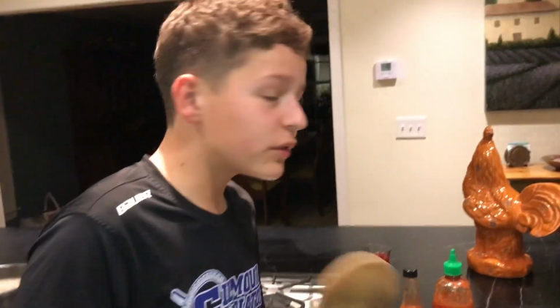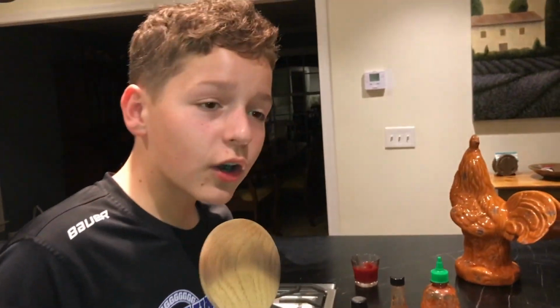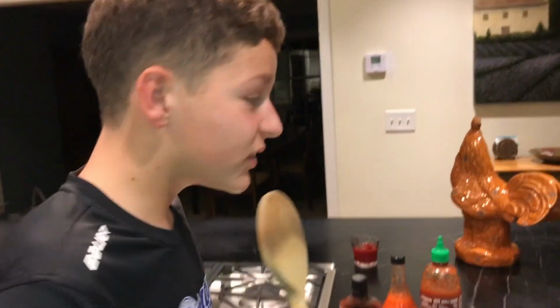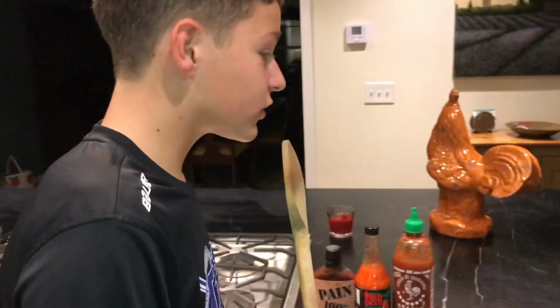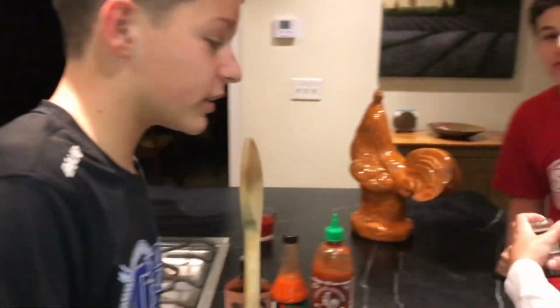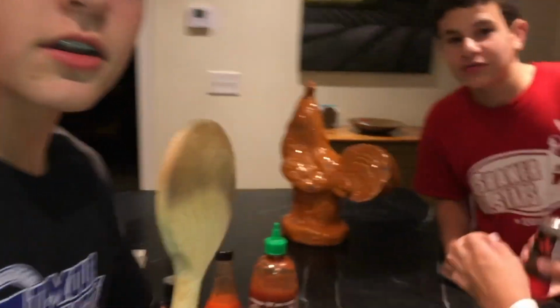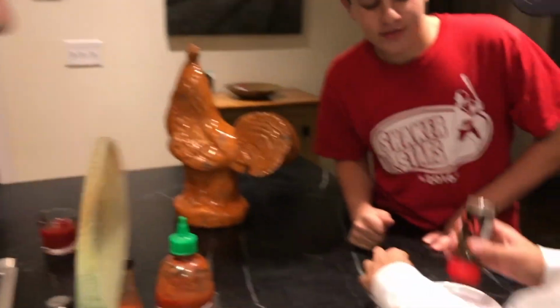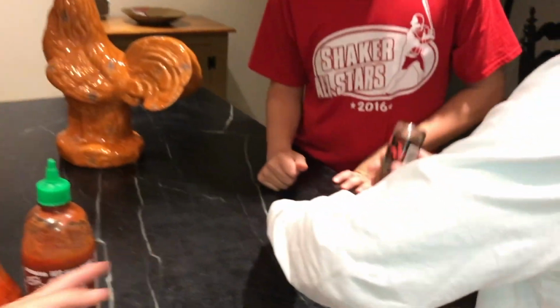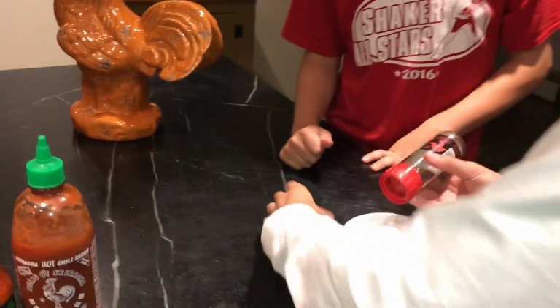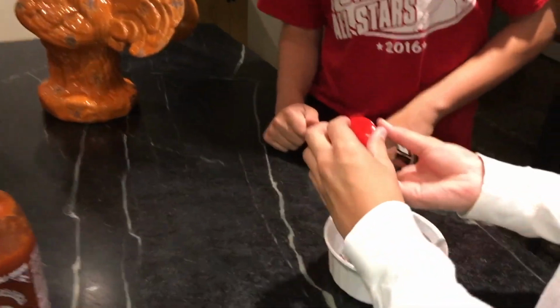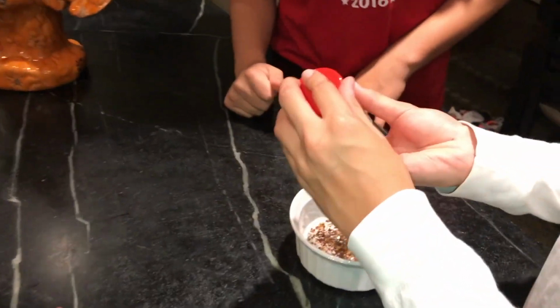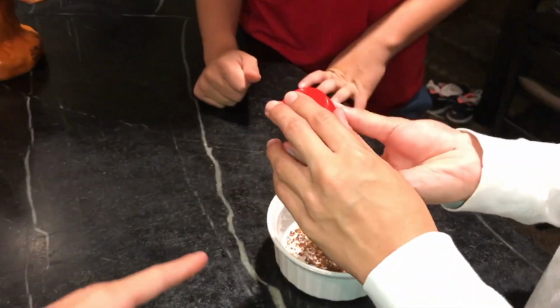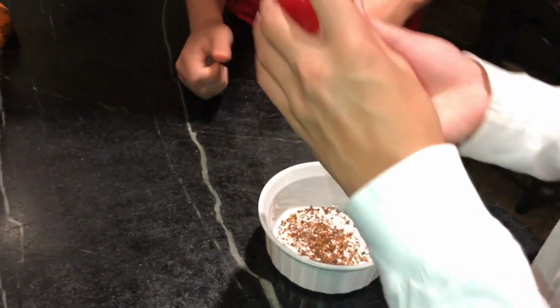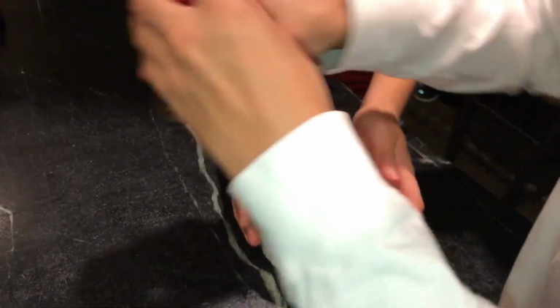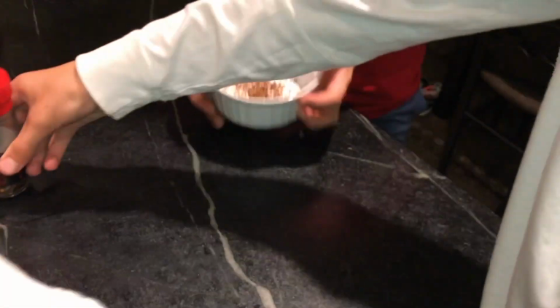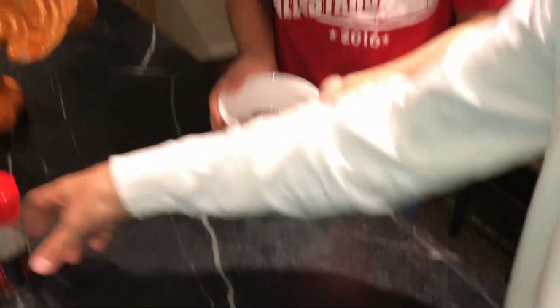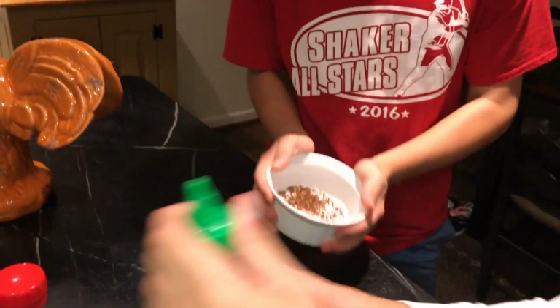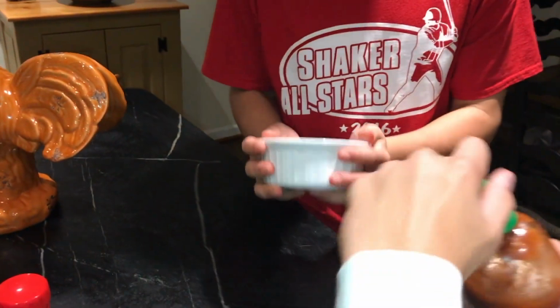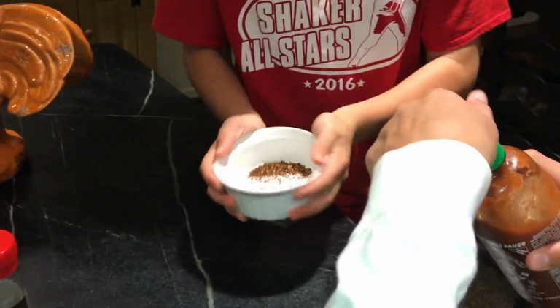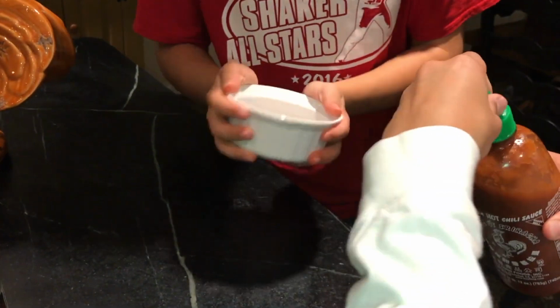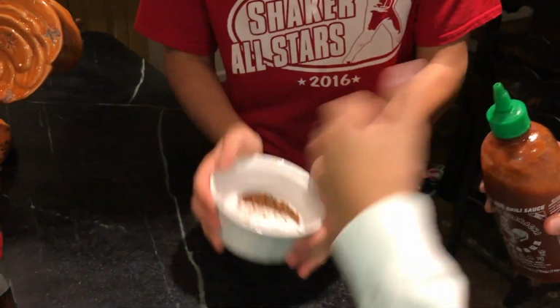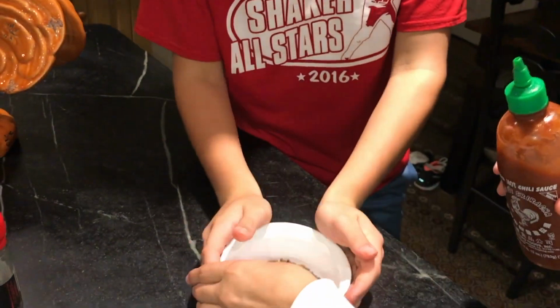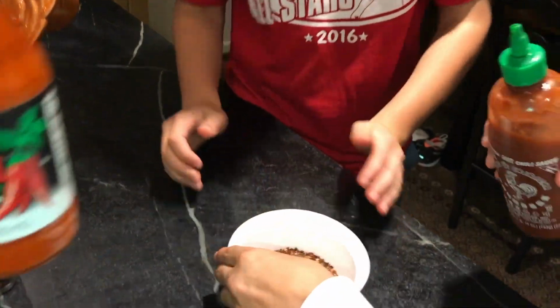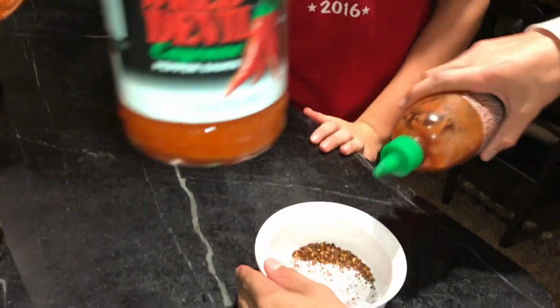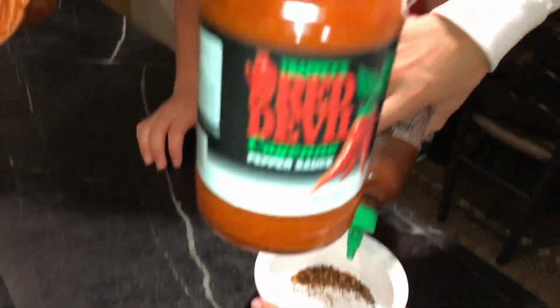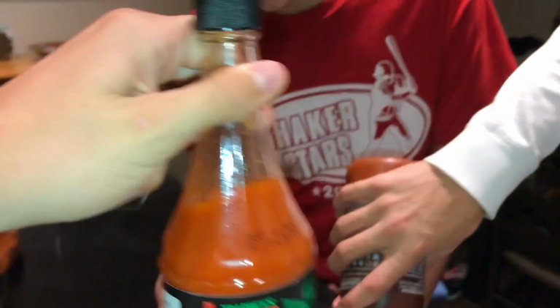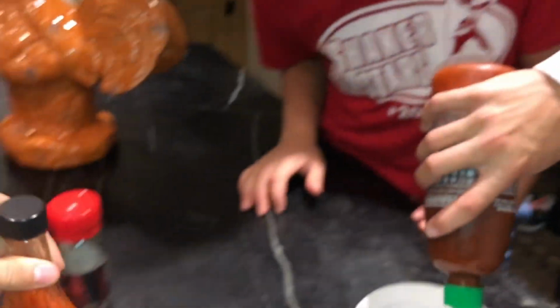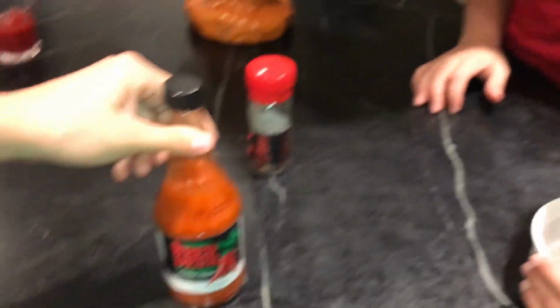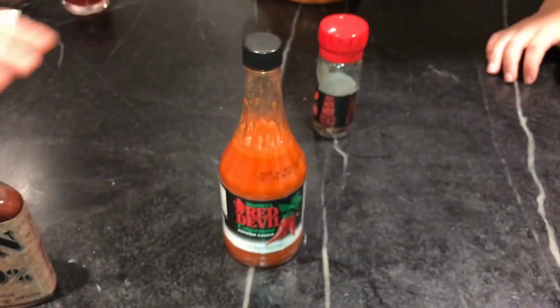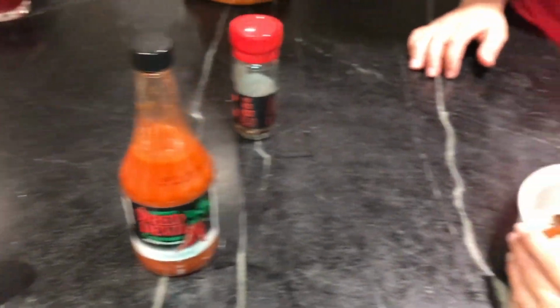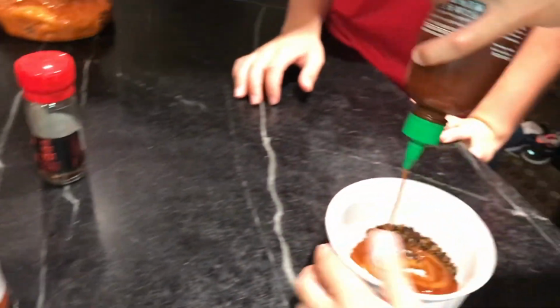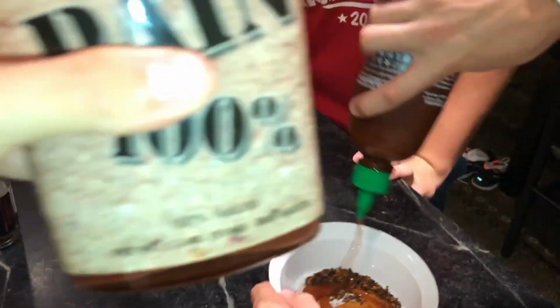So they are mixing their sauces together — all four of these. They're going with ghost pepper, next they're going with sriracha. That's gonna do a lot. Then they have red devil and then they have a hundred percent pain.